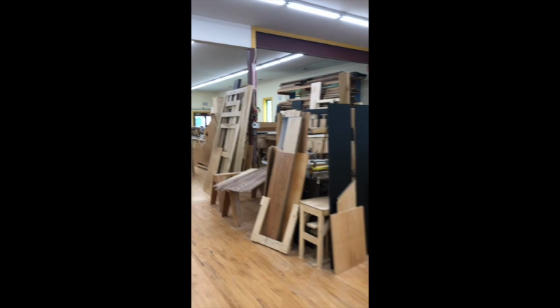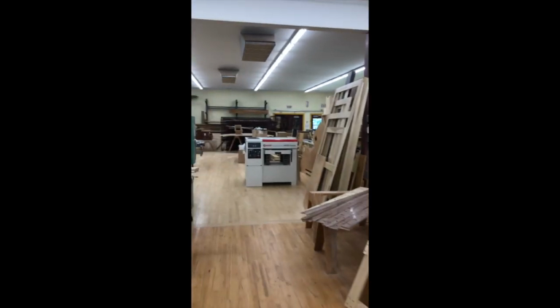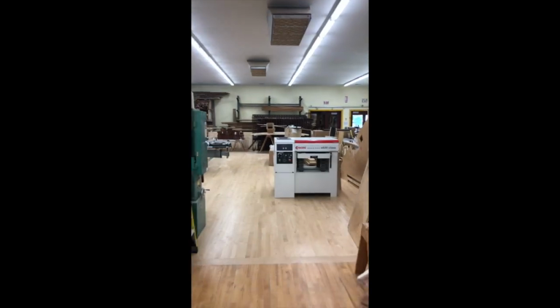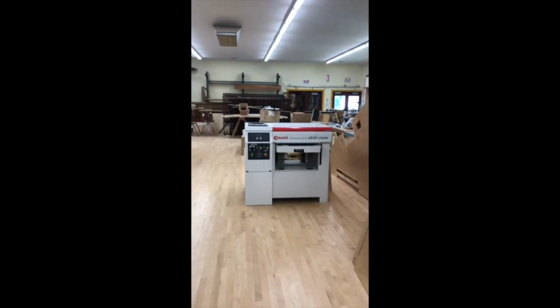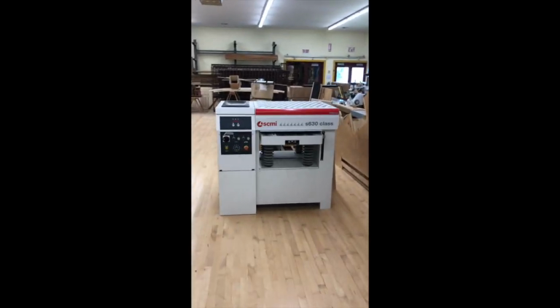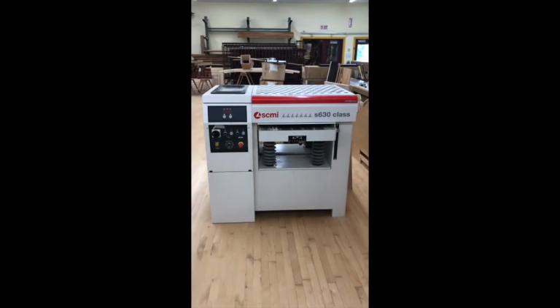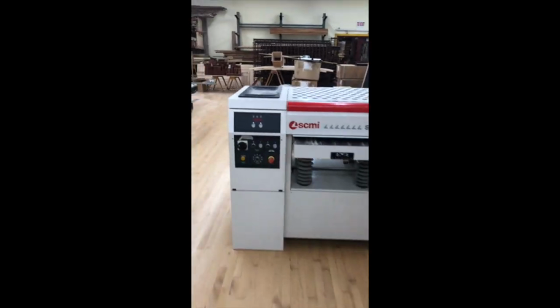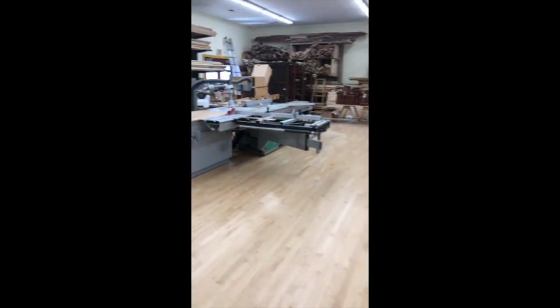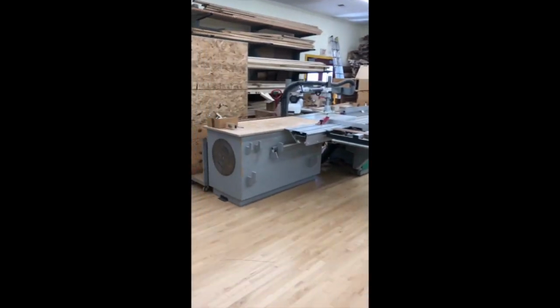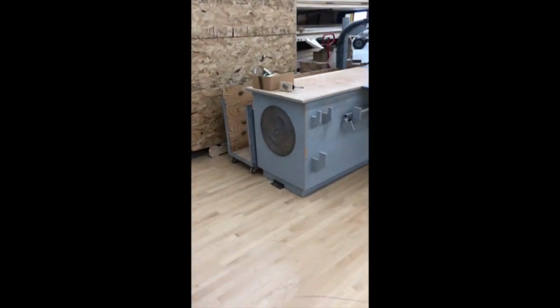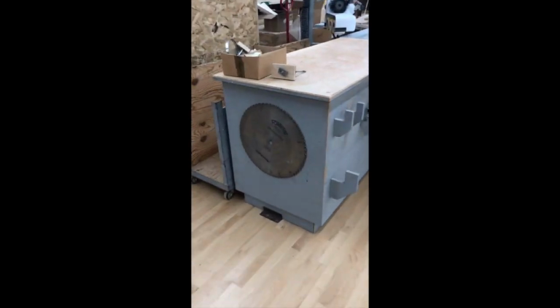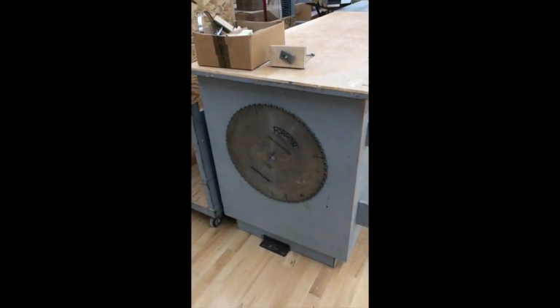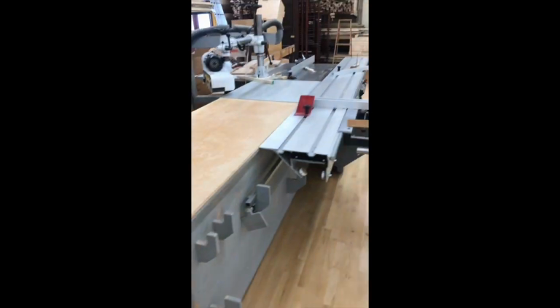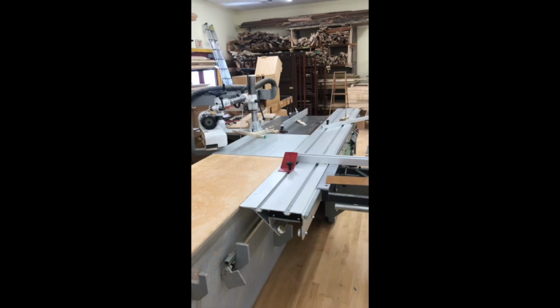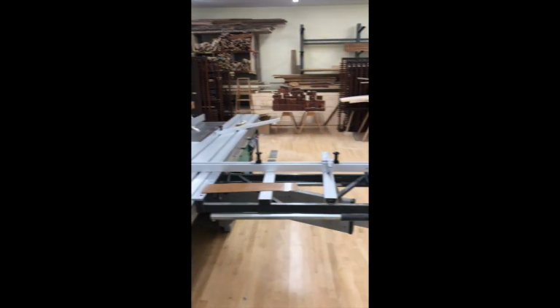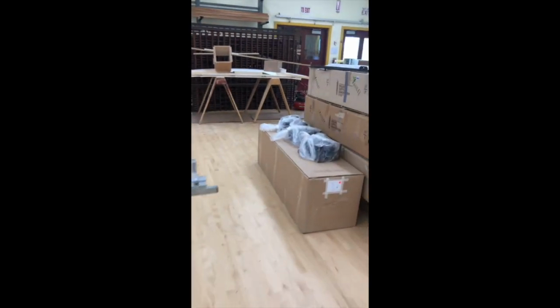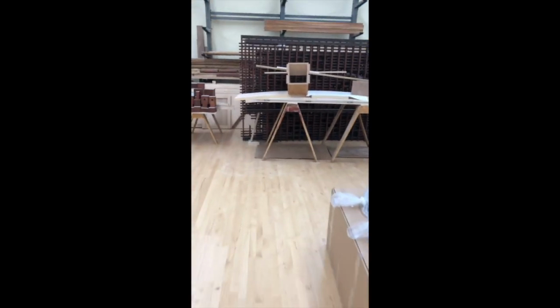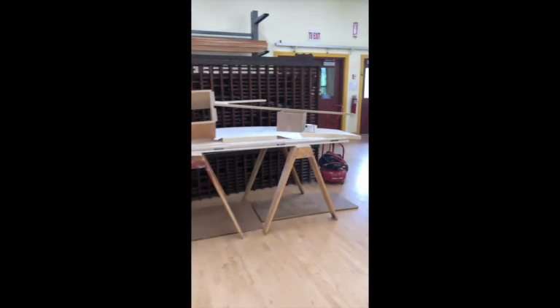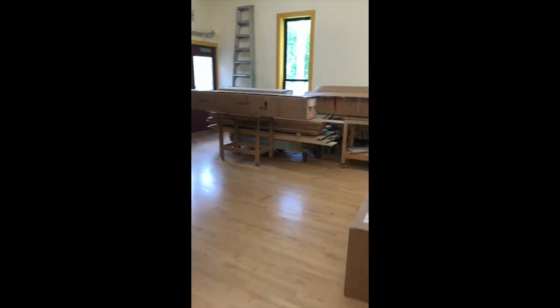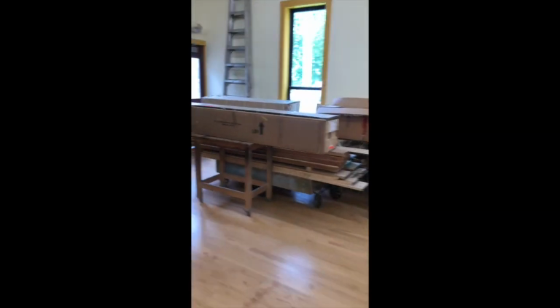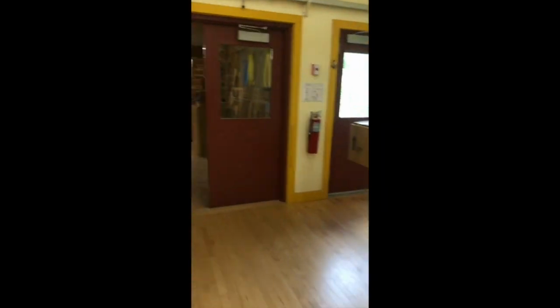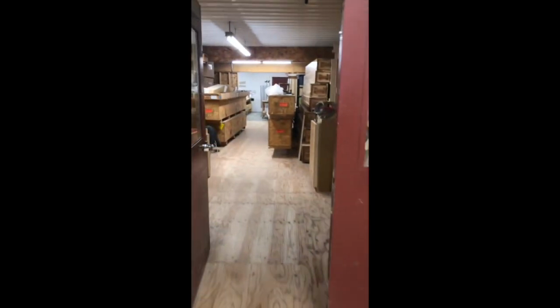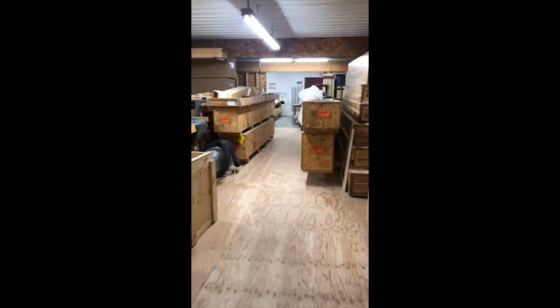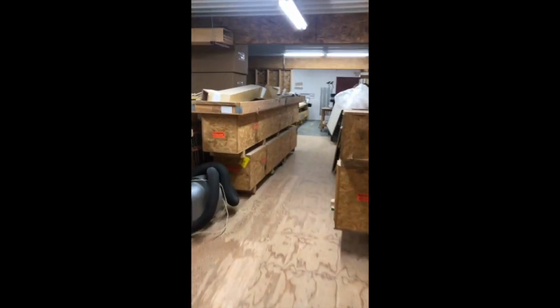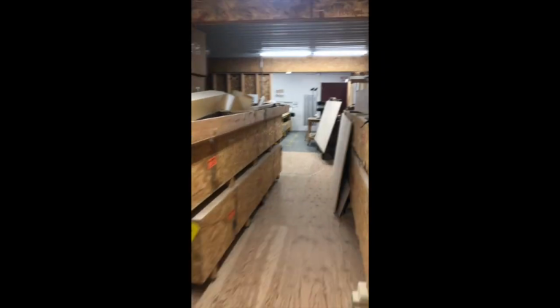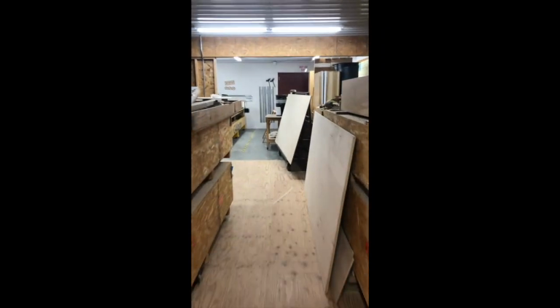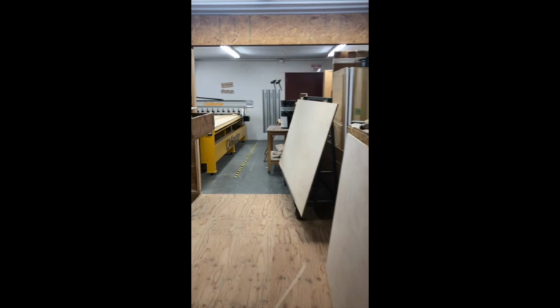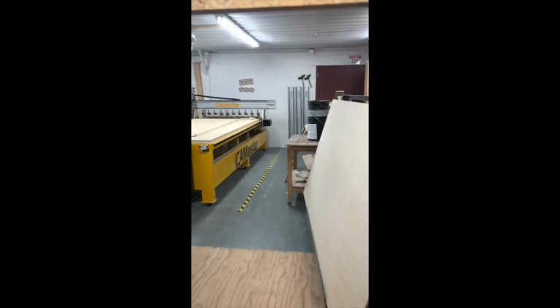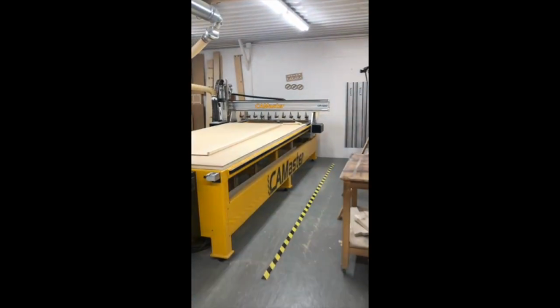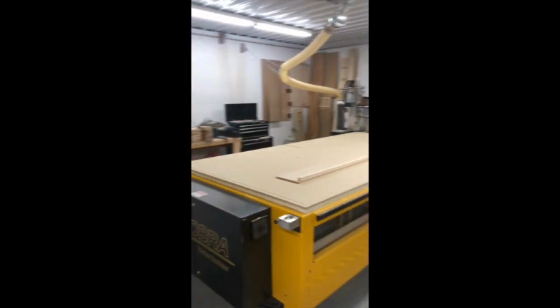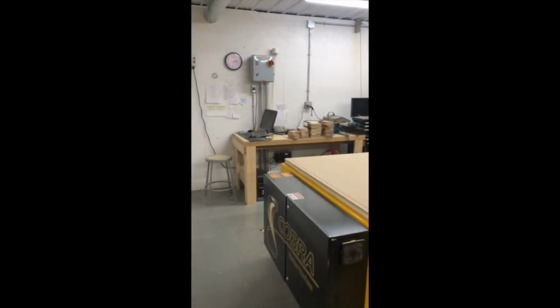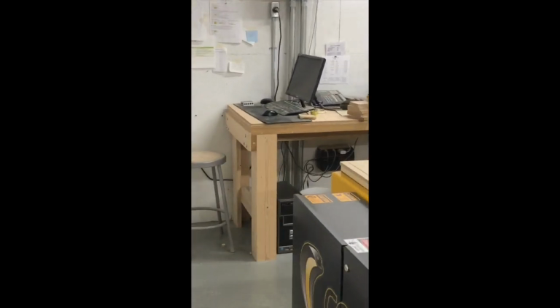The many parts are made and assembled in the shop, then disassembled, packed into semis, and shipped to their permanent home, where they are reassembled to make the final instrument.